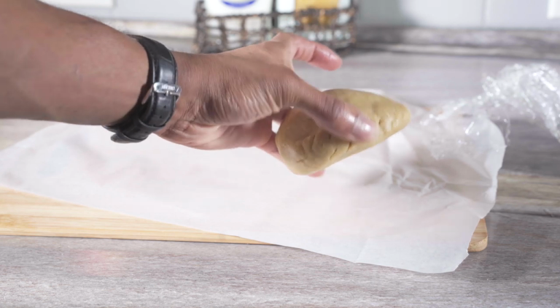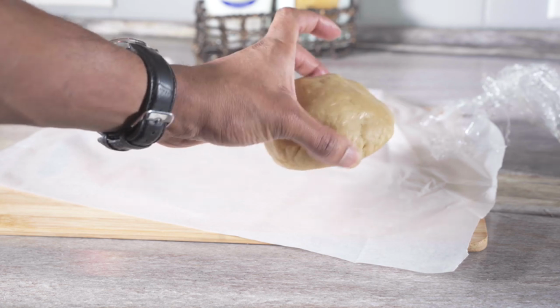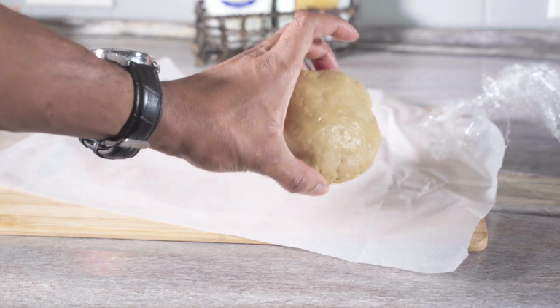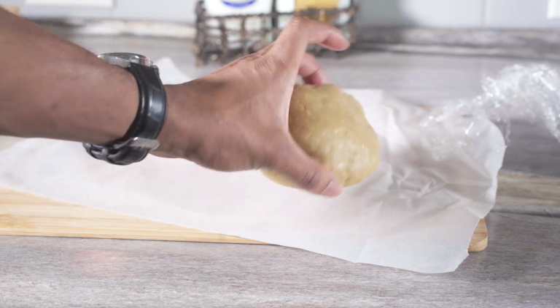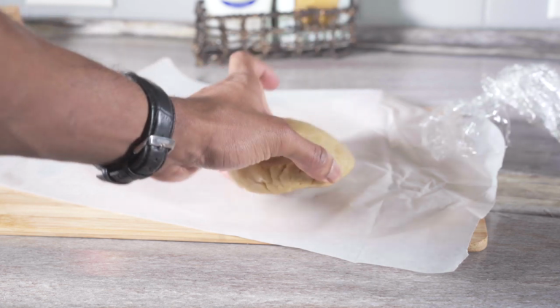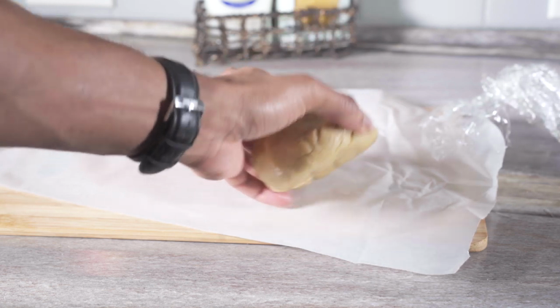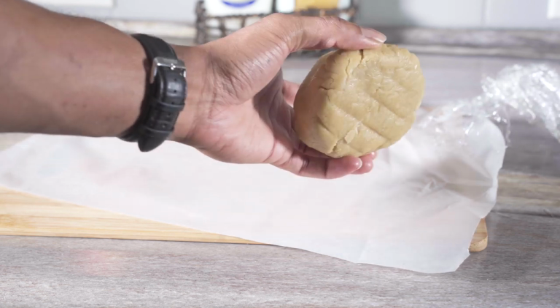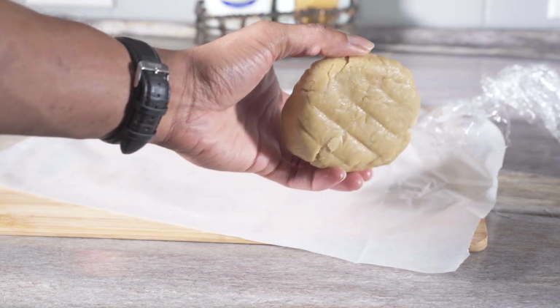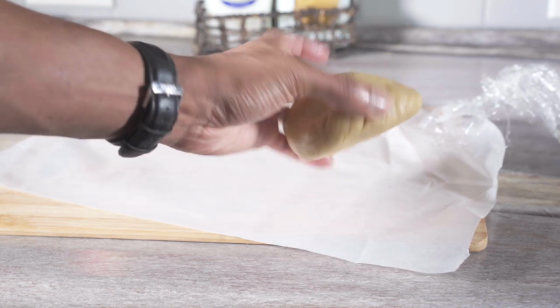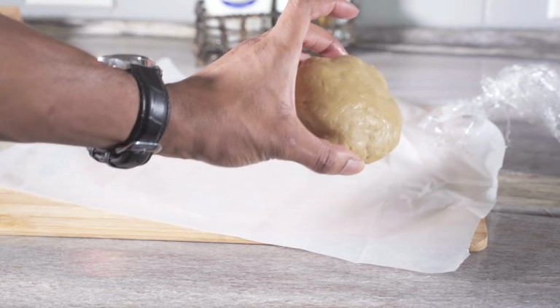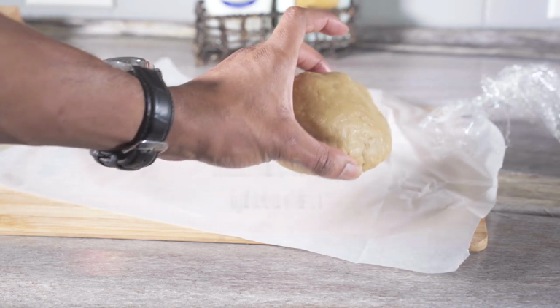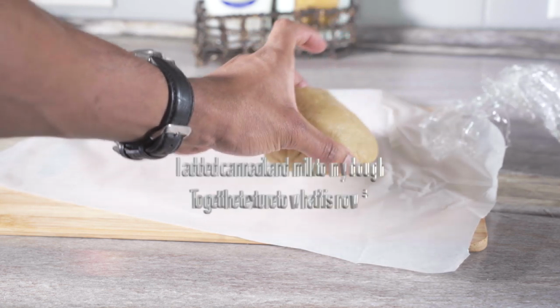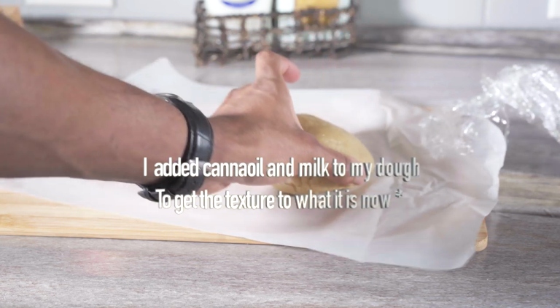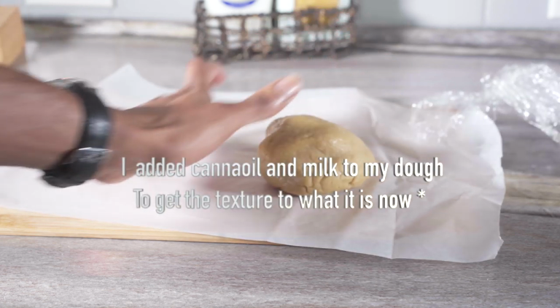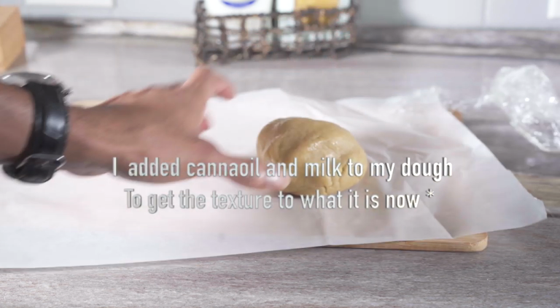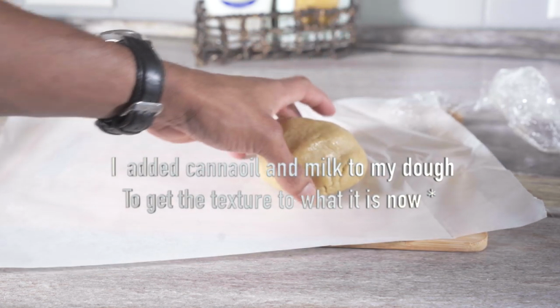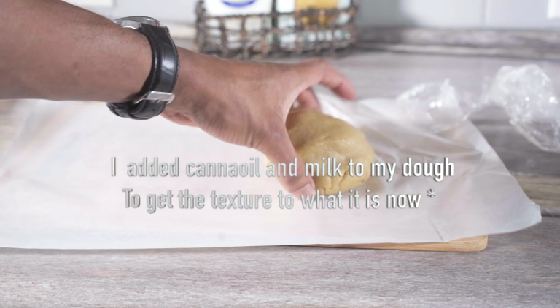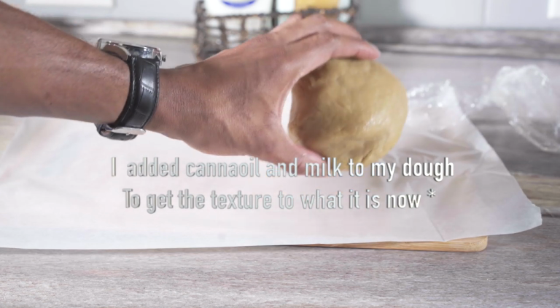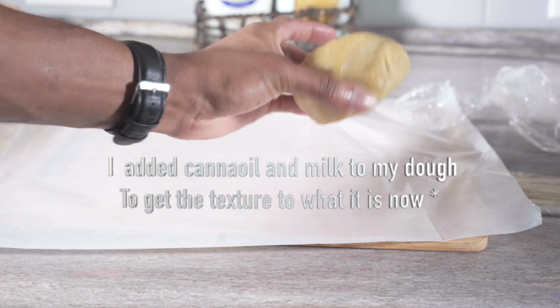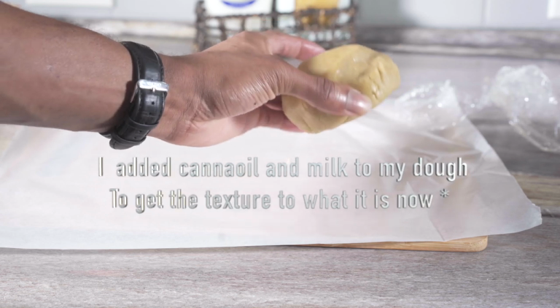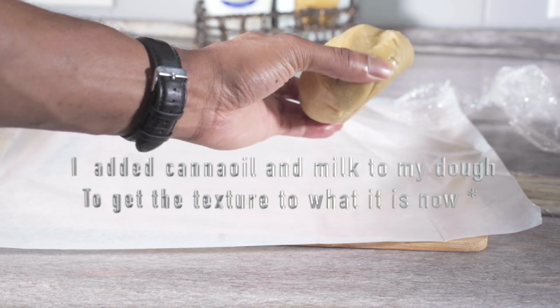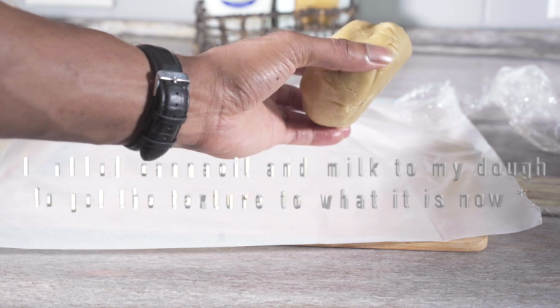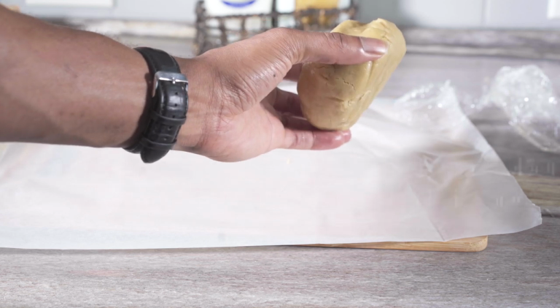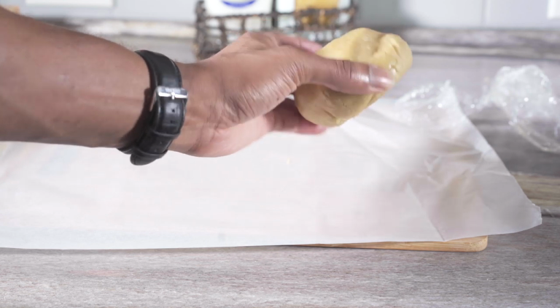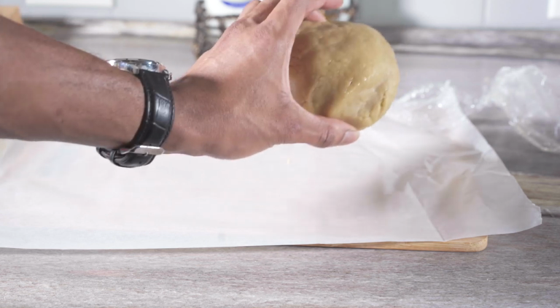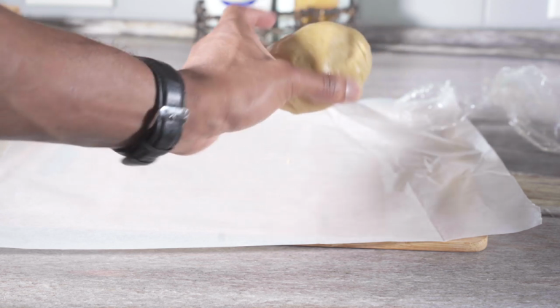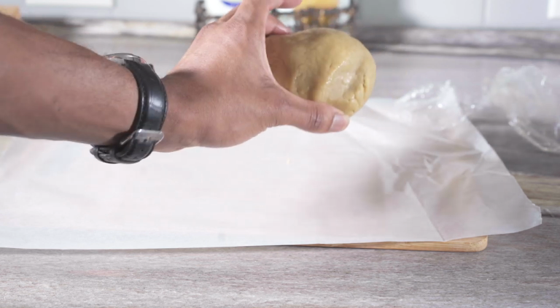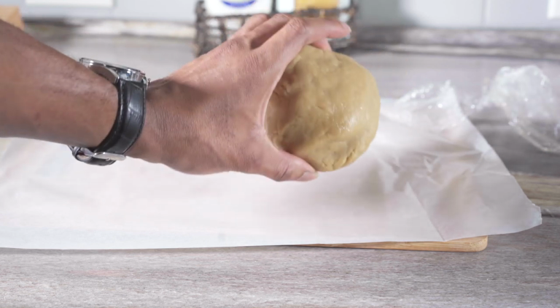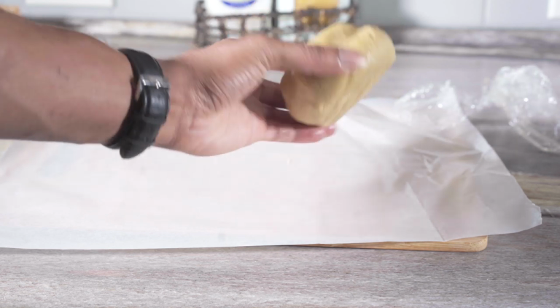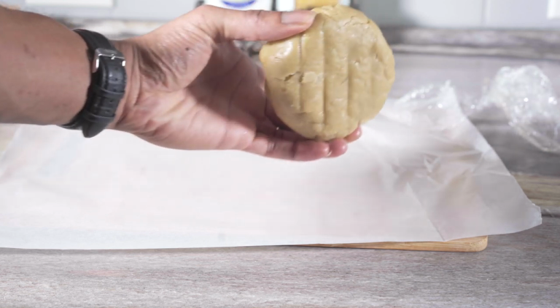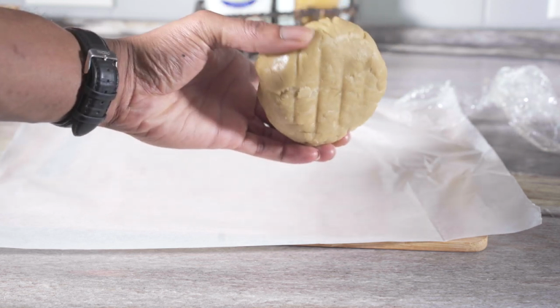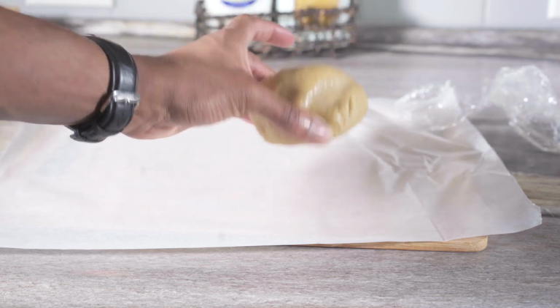My first dough was really, really dry, but this one is a little bit more moist, and this is how your dough should look.